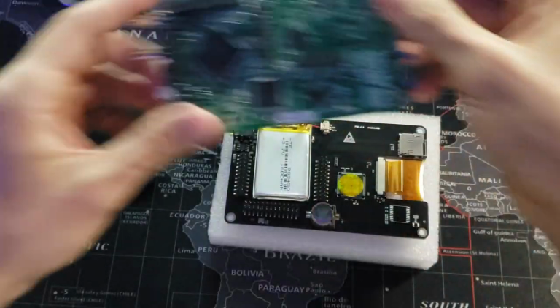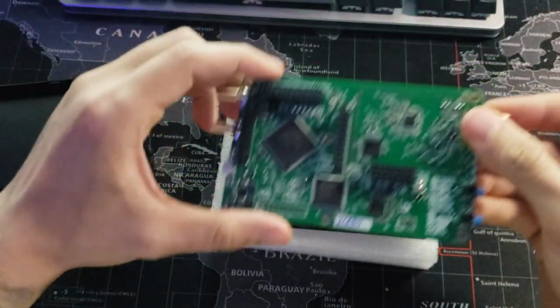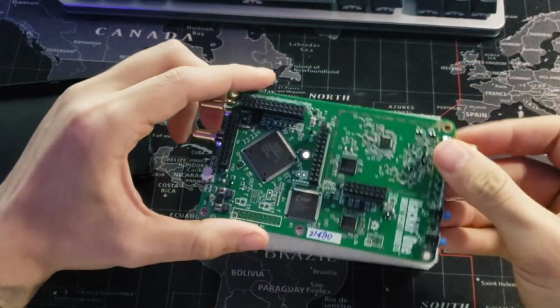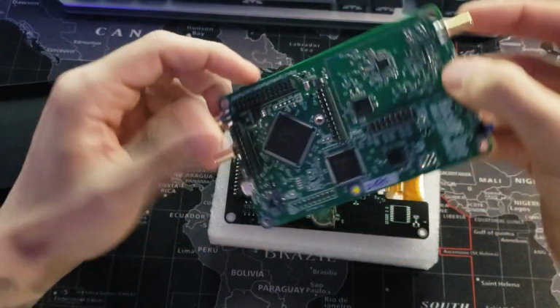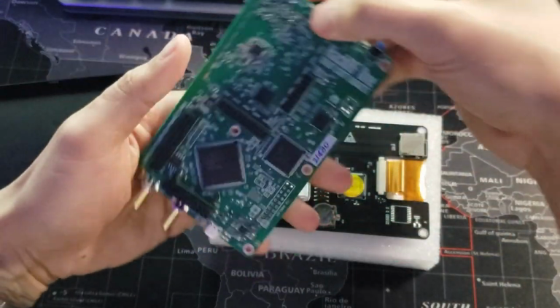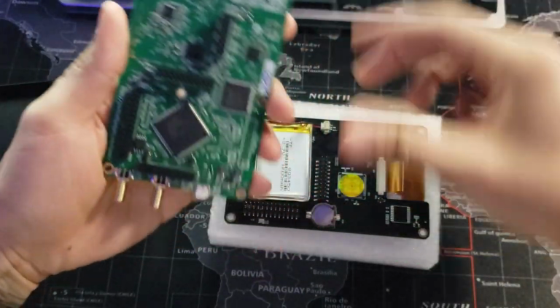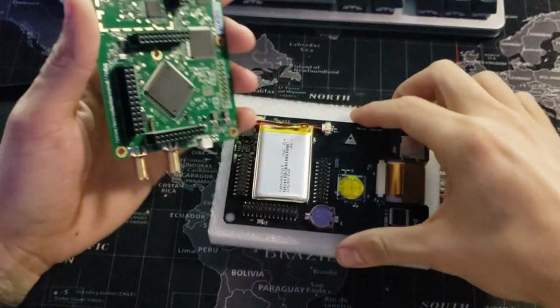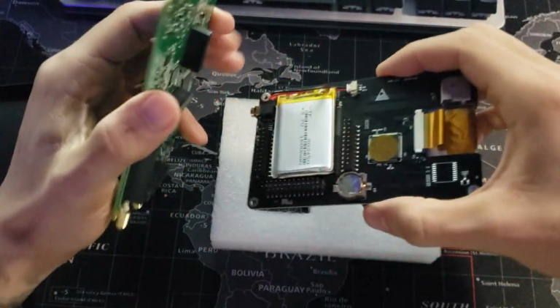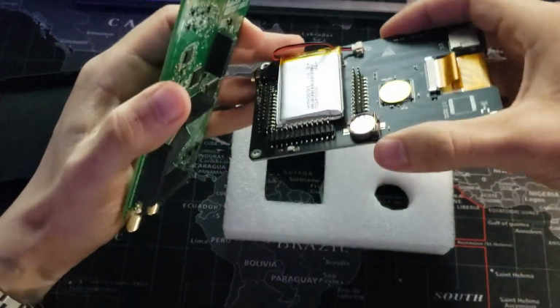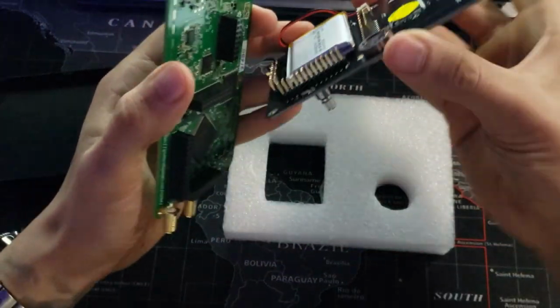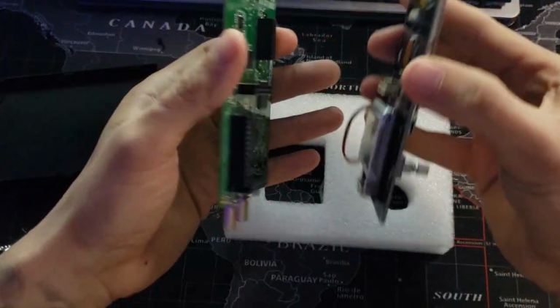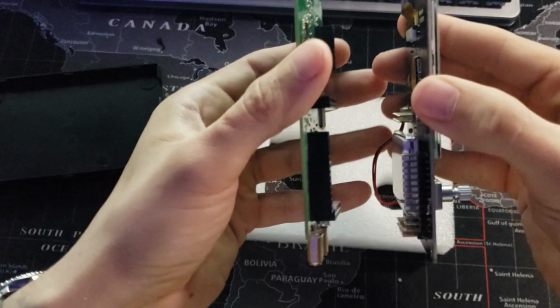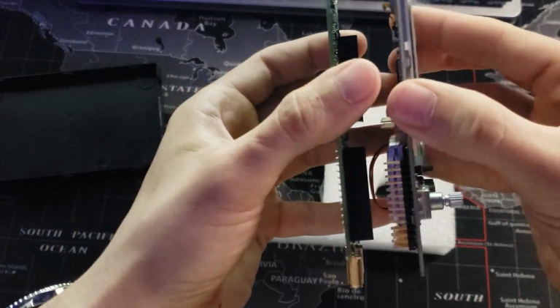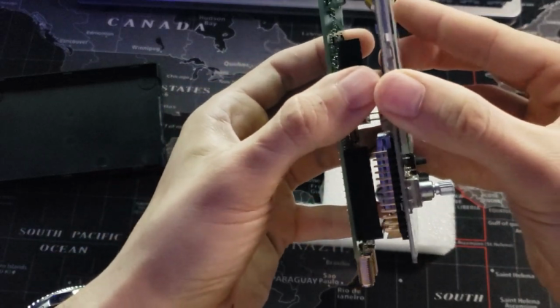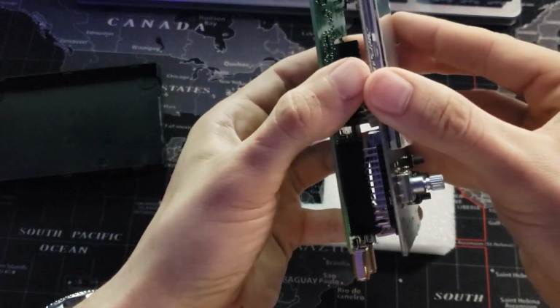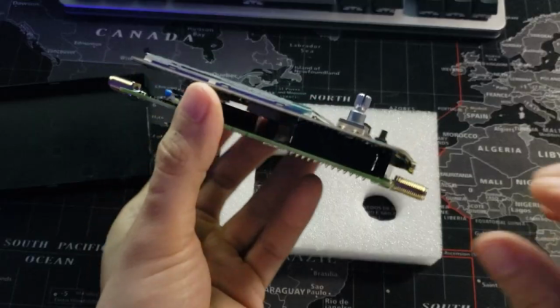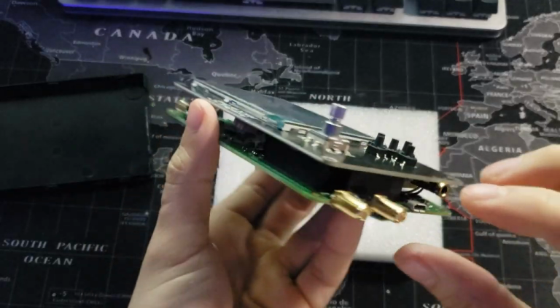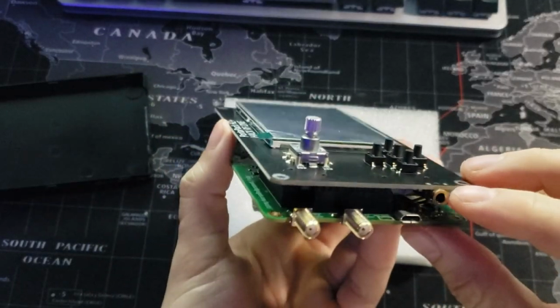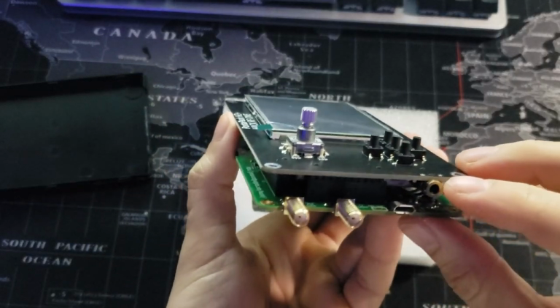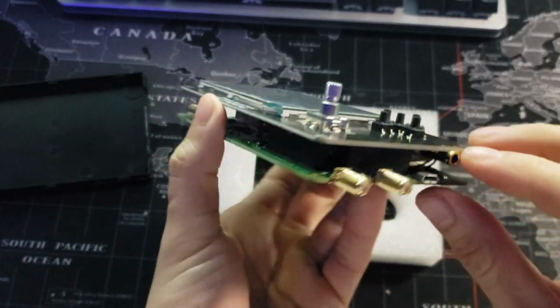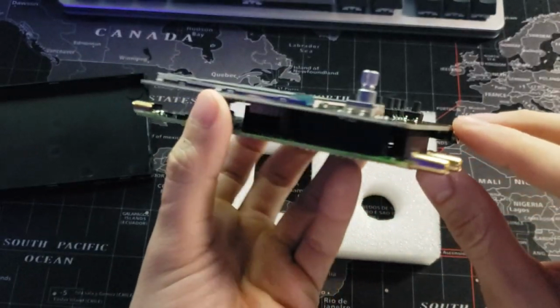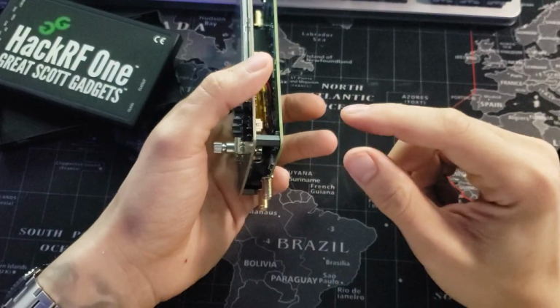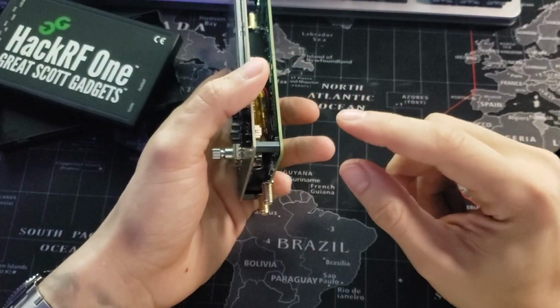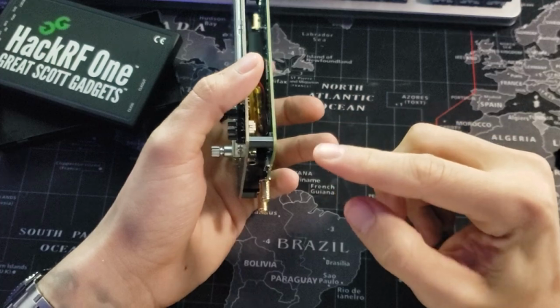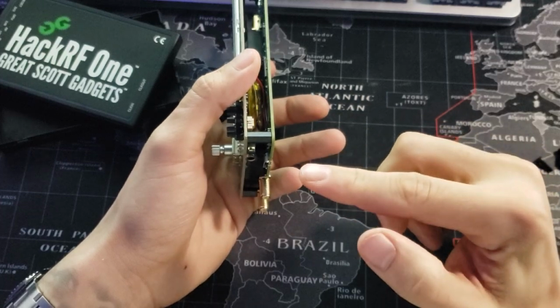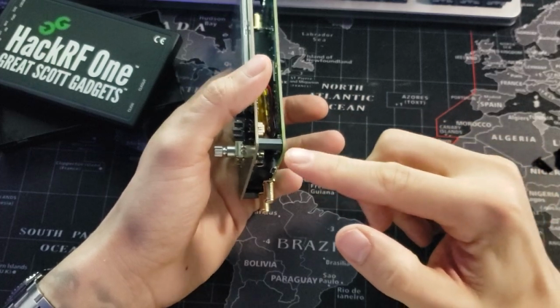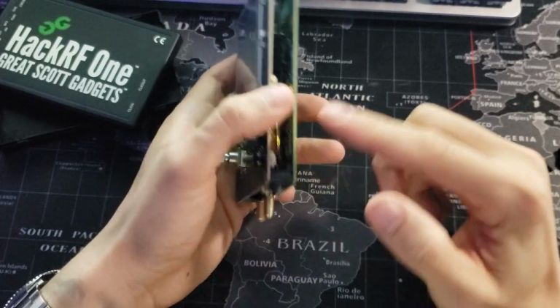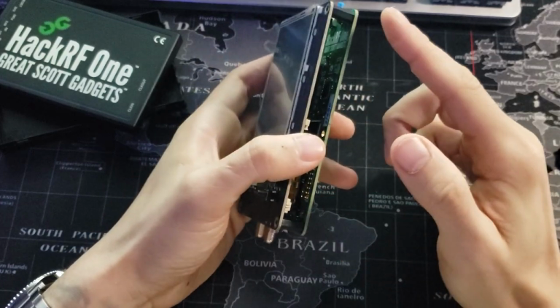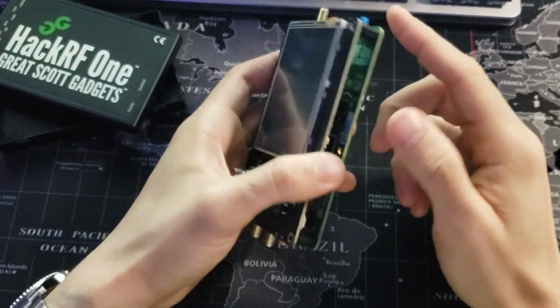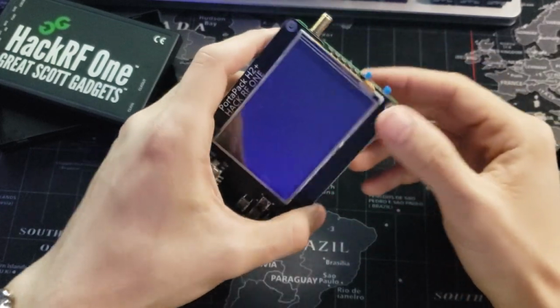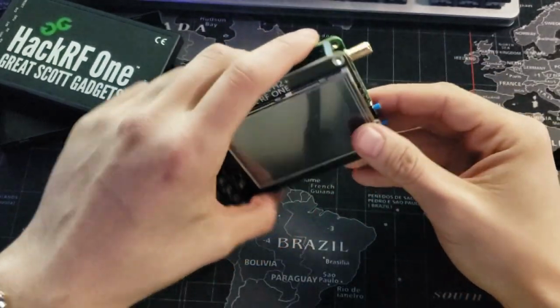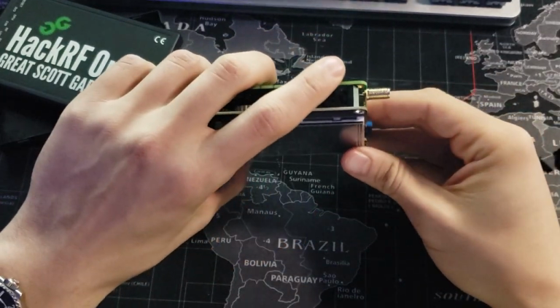Now we're going to take the HackRF board and align the pin headers to the Portapak H2 board and press them together to mount the boards. Next, you're going to throw these board spacers in and they should fit in pretty snug.